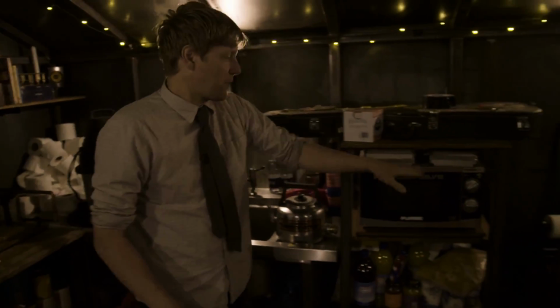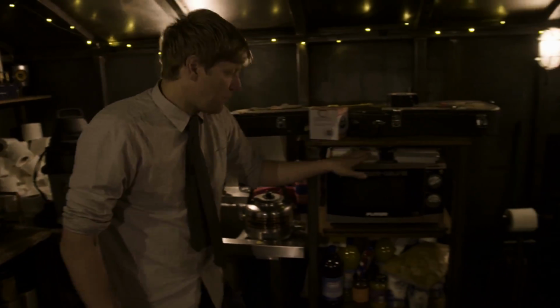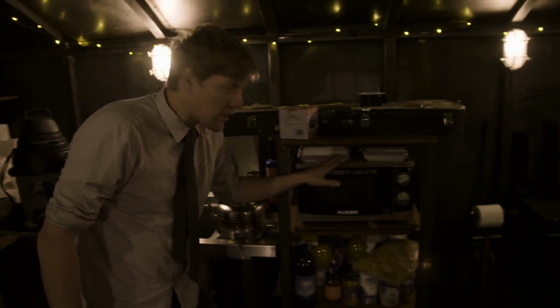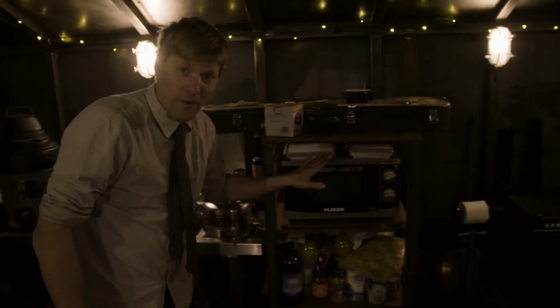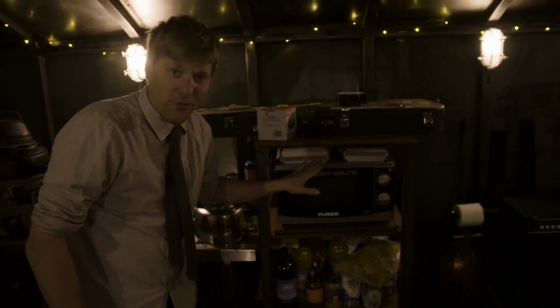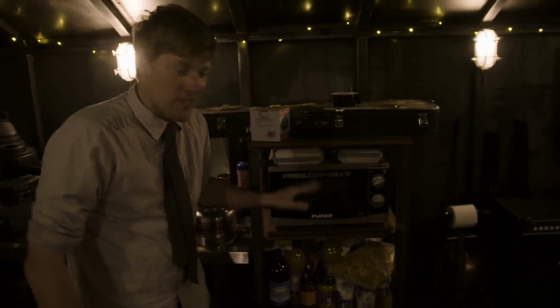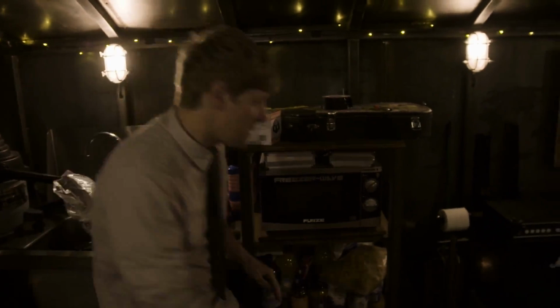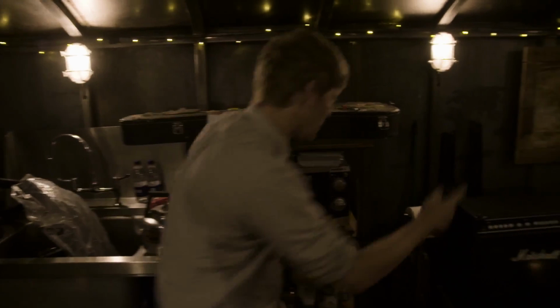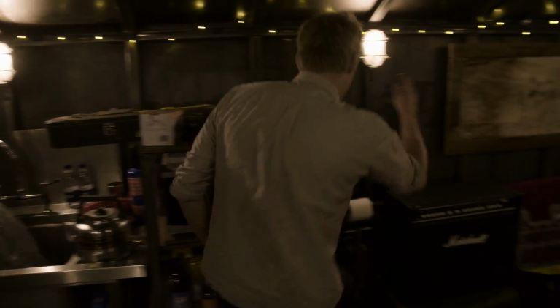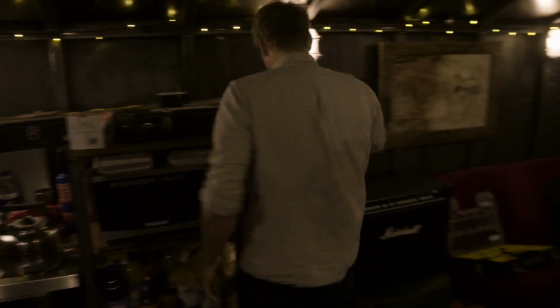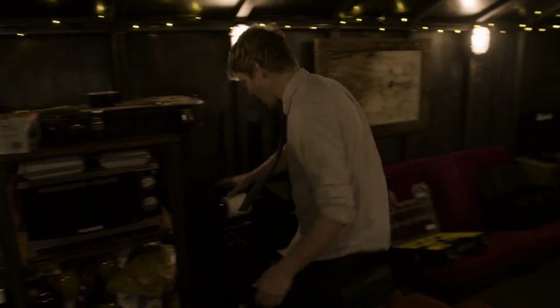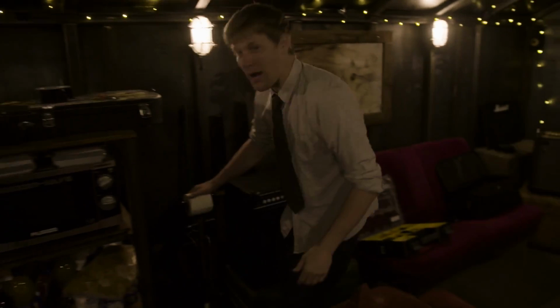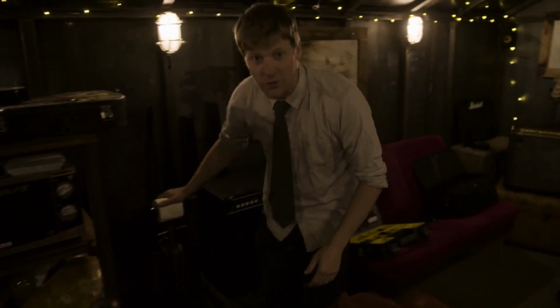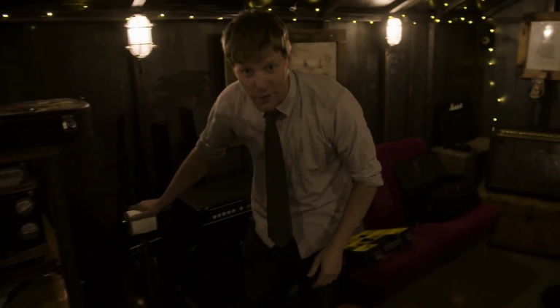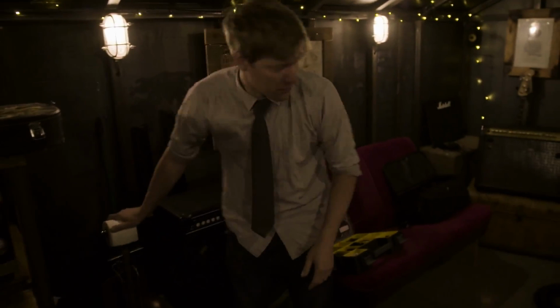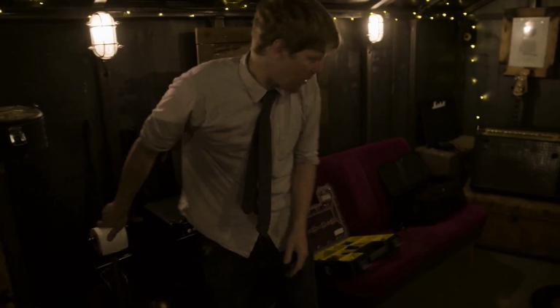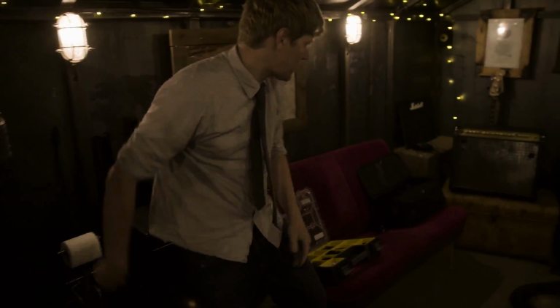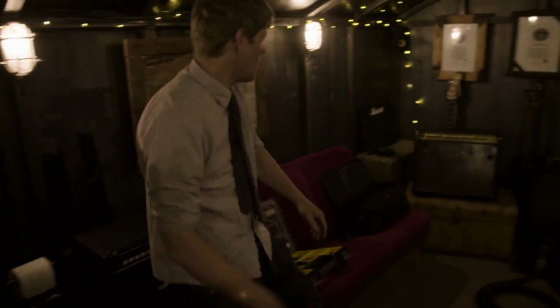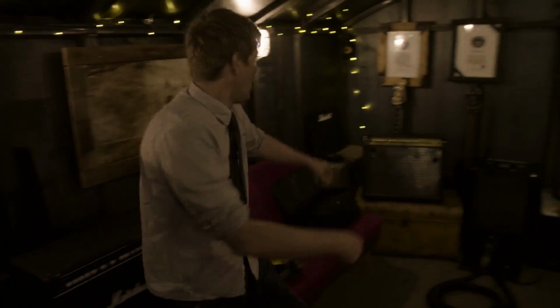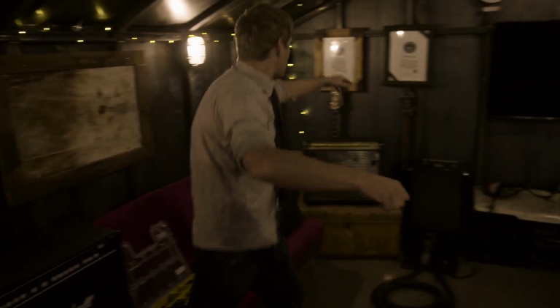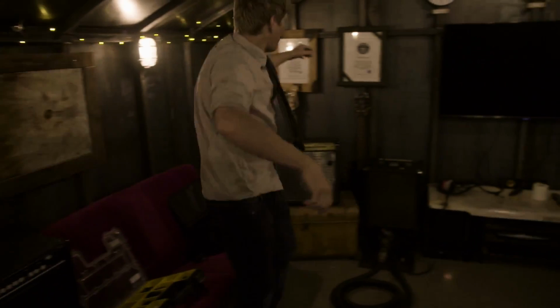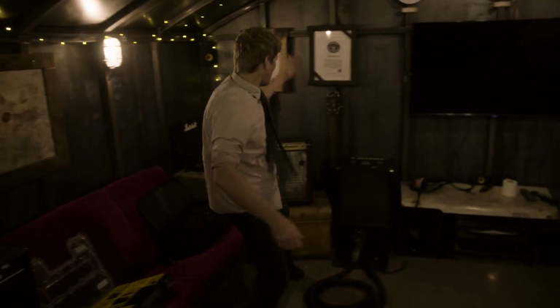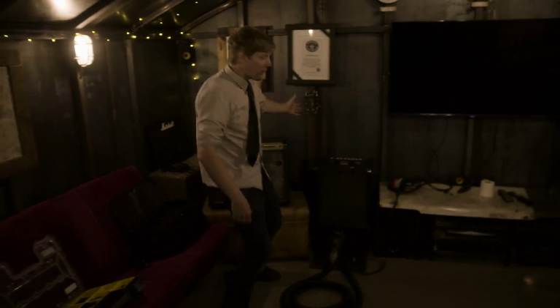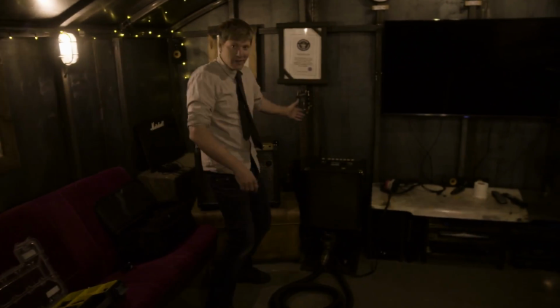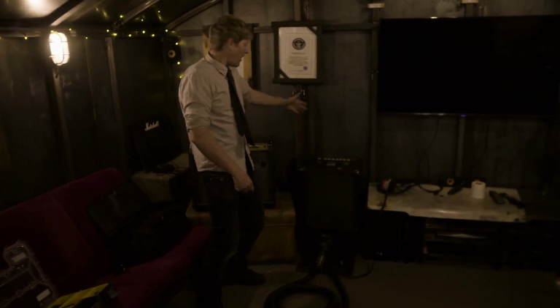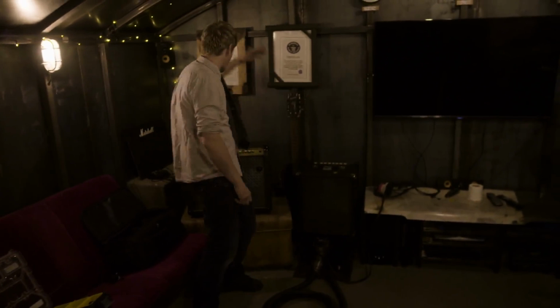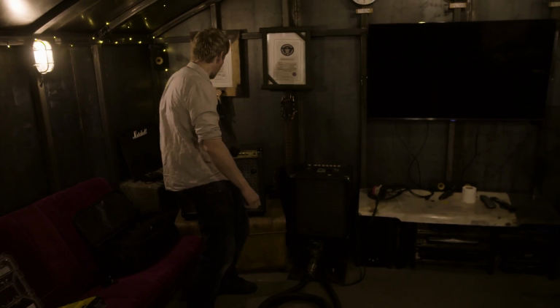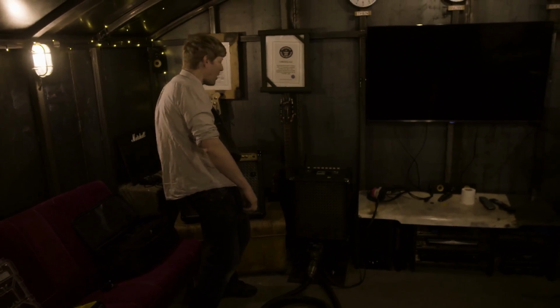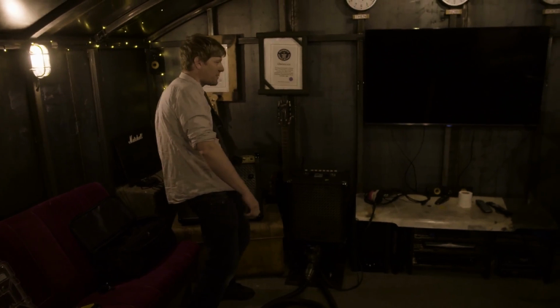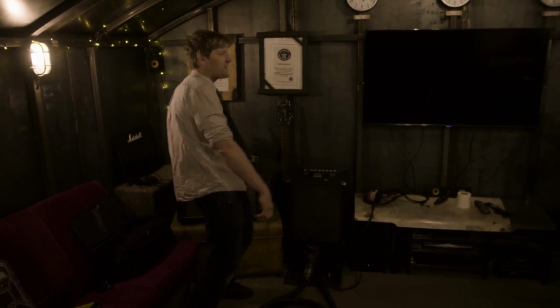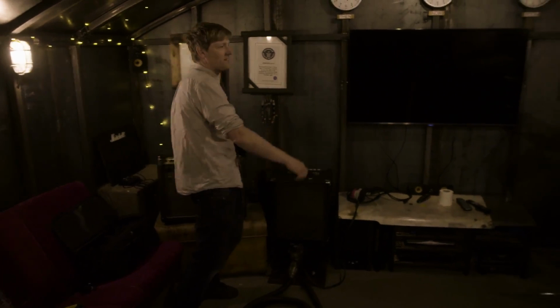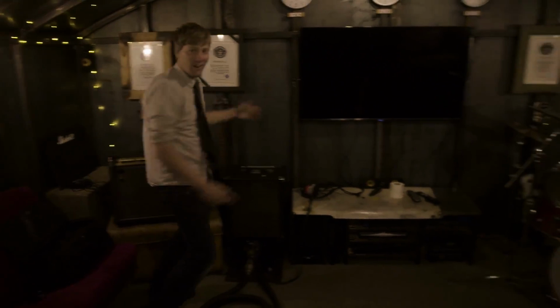We've got a vacuum cleaner that you make soup in. We've got a thermite kettle. We've got a microwave that freezes. We've got a jet-powered toilet roll dispenser. We've got flame-throwing guitars. We've got a smoking bass guitar.